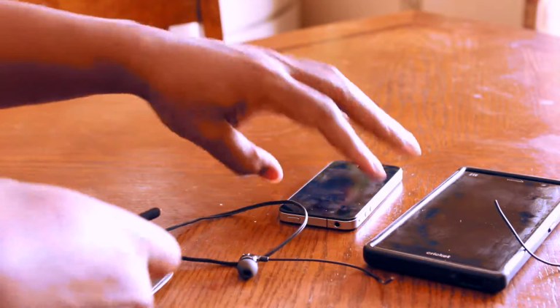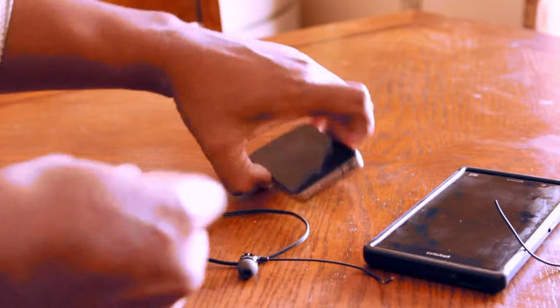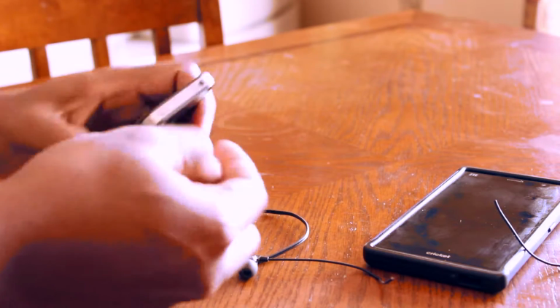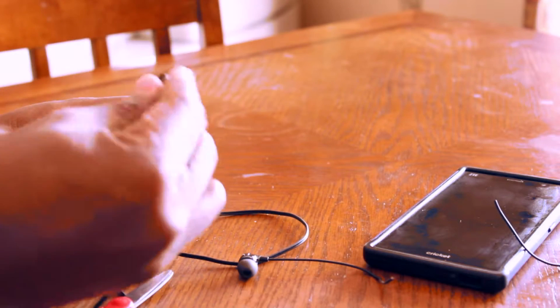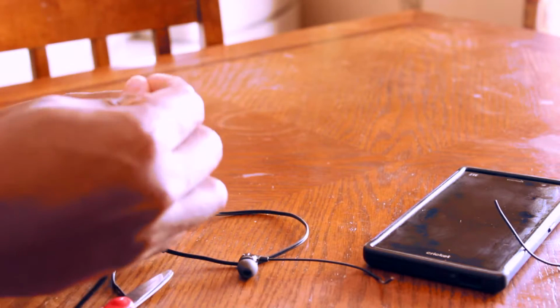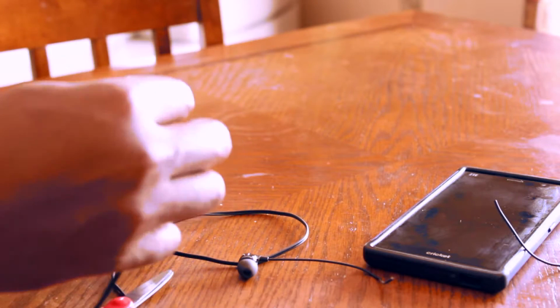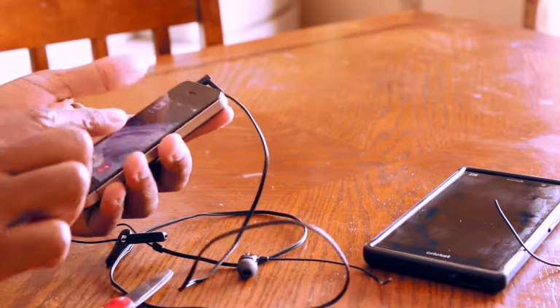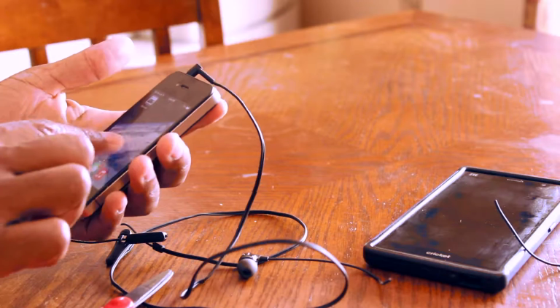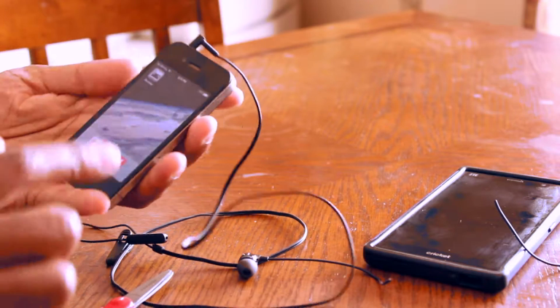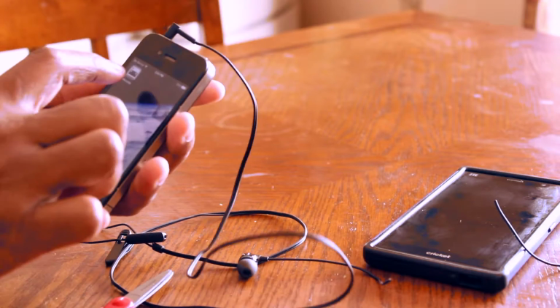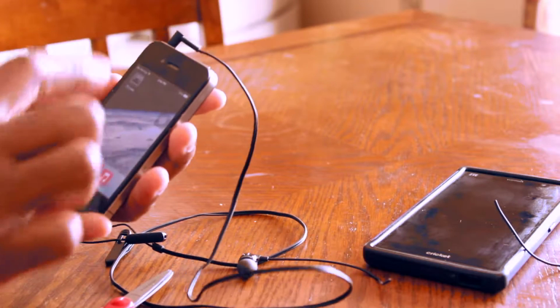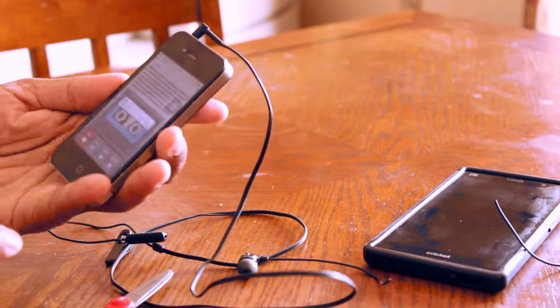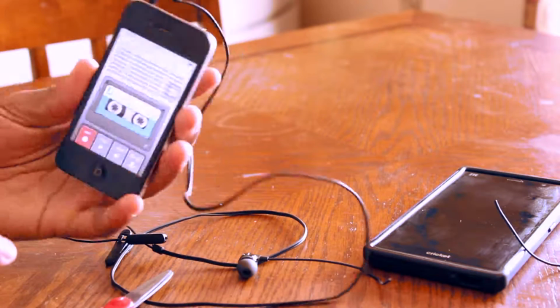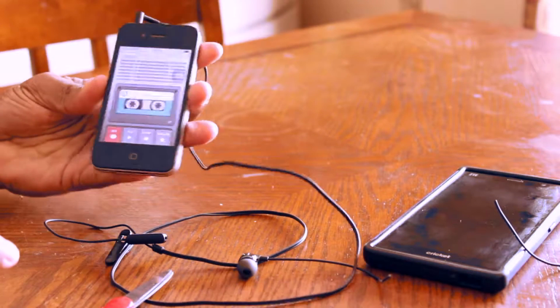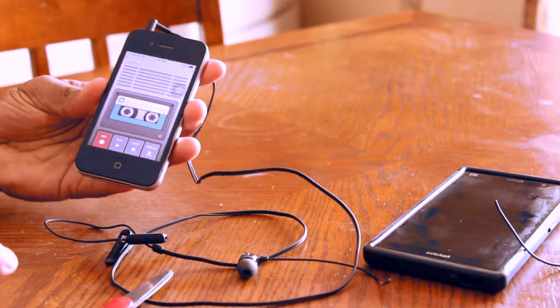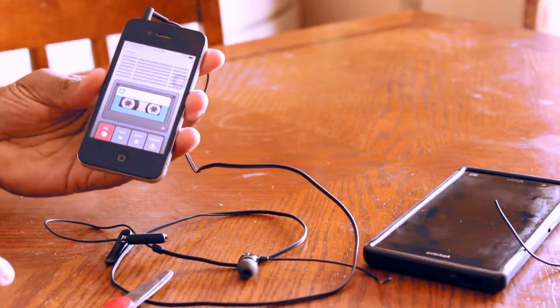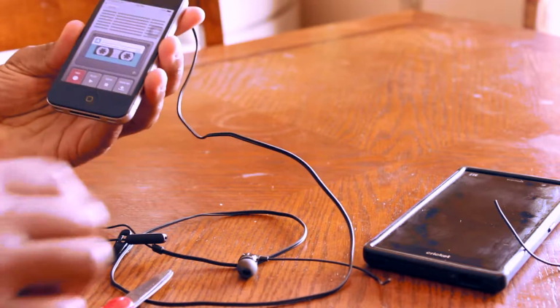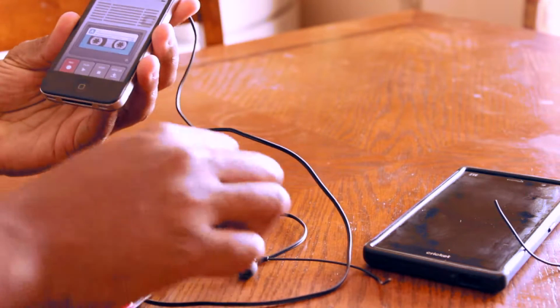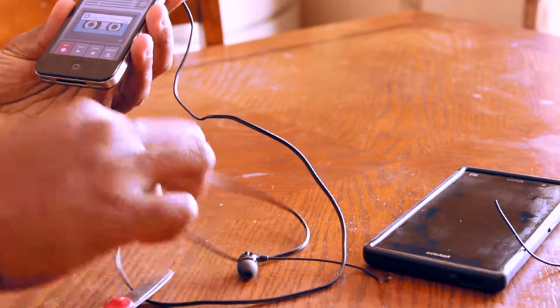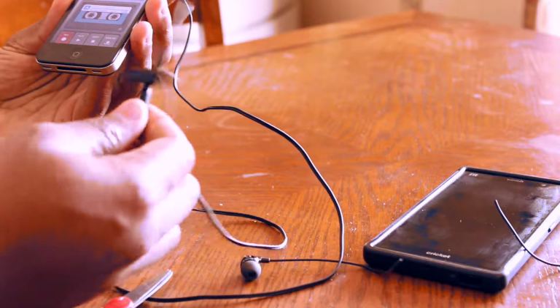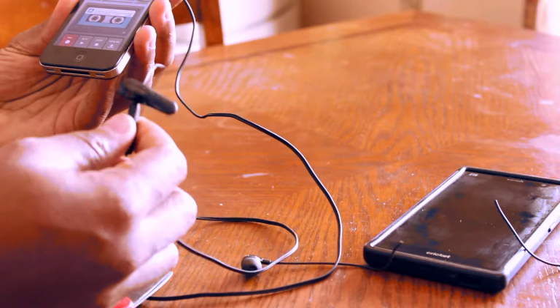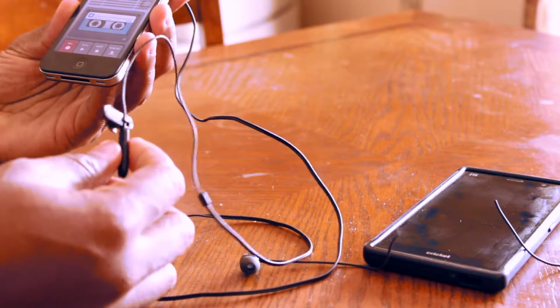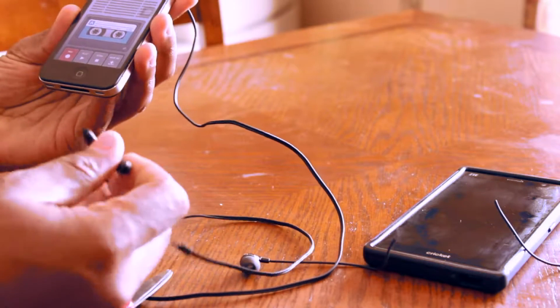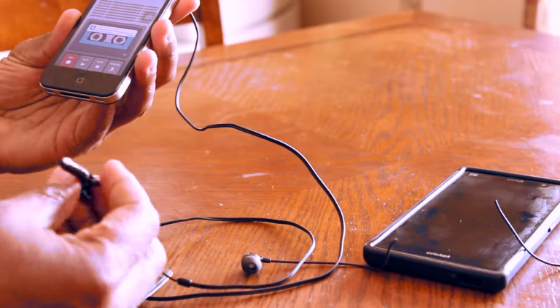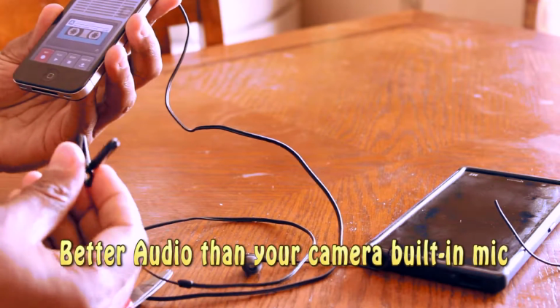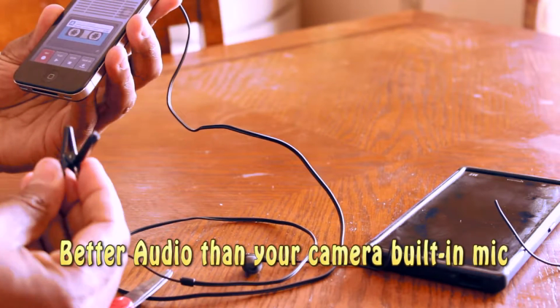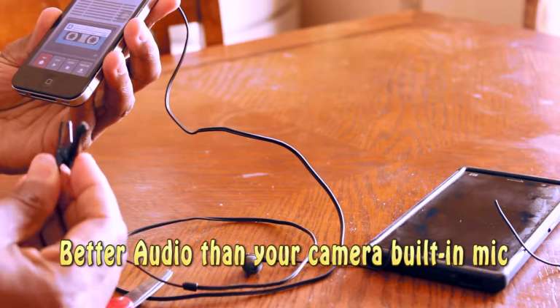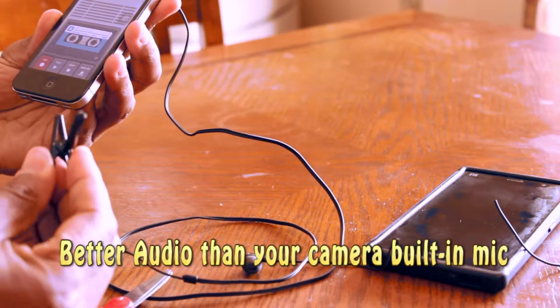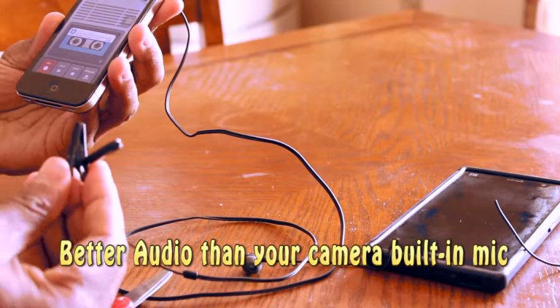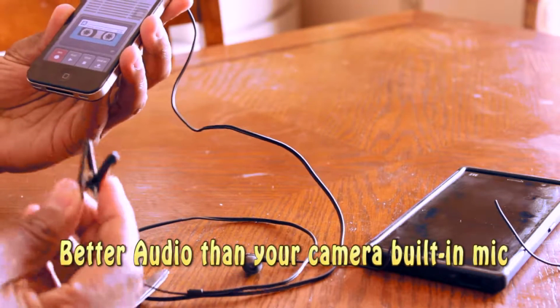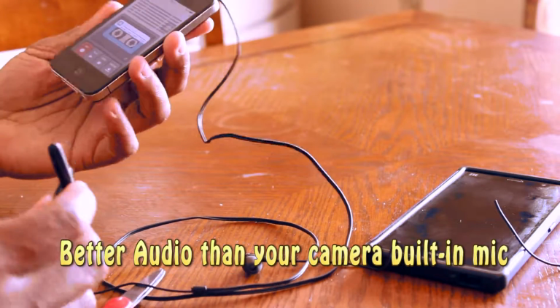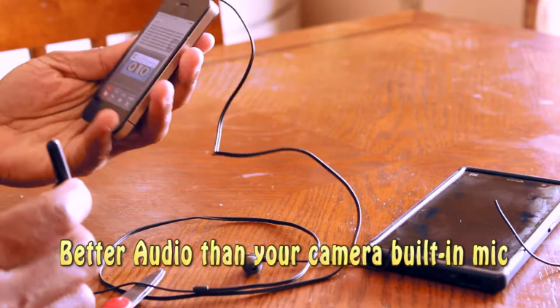Basically, this is it — you've got a lavalier mic. Rode has one for $78, and you basically plug this one into your iPhone. Download any type of recorder app — this is the one I have. Press record, and put that on your talent.